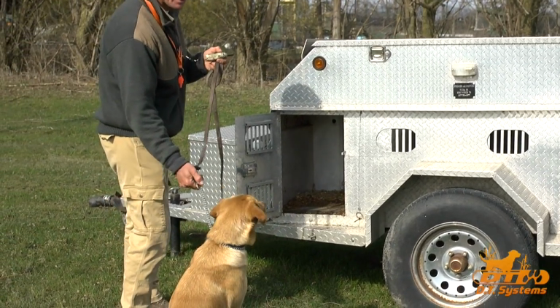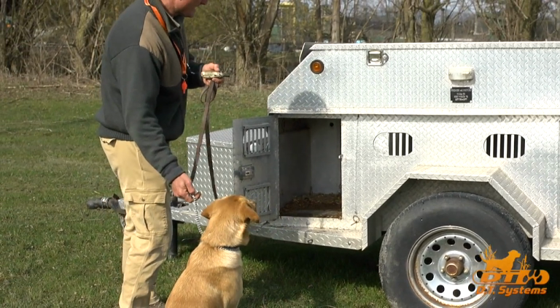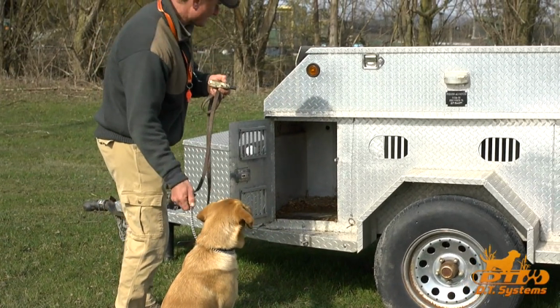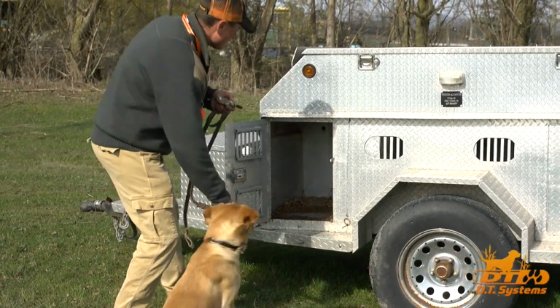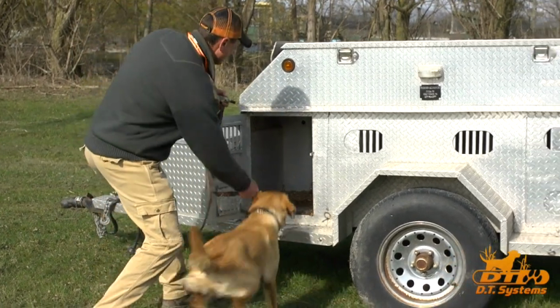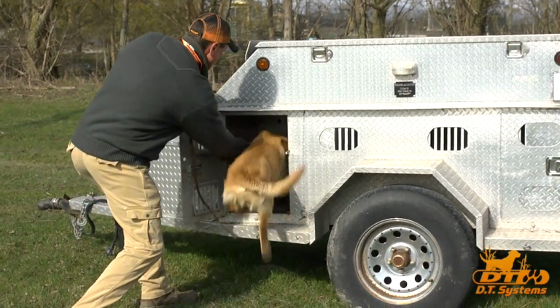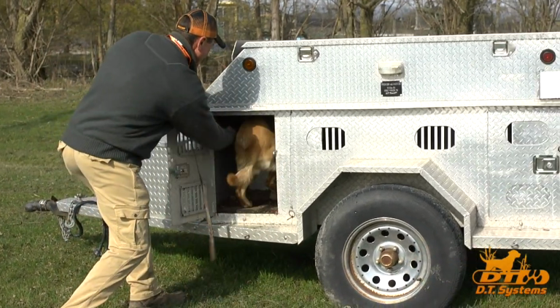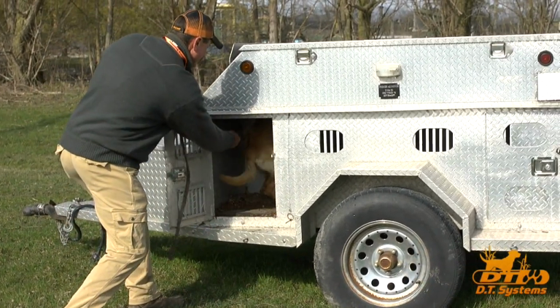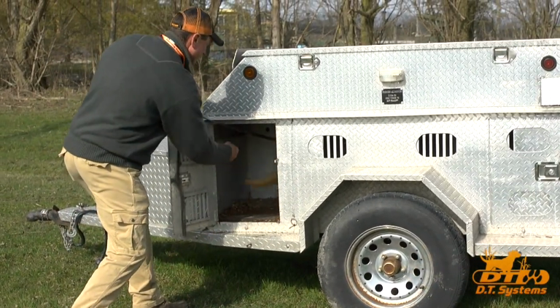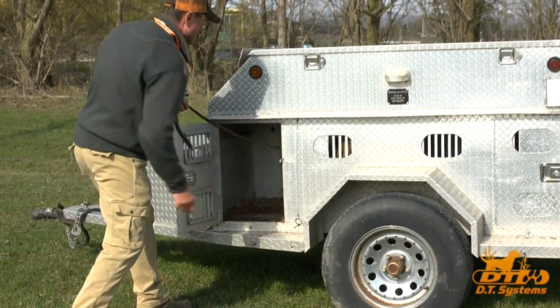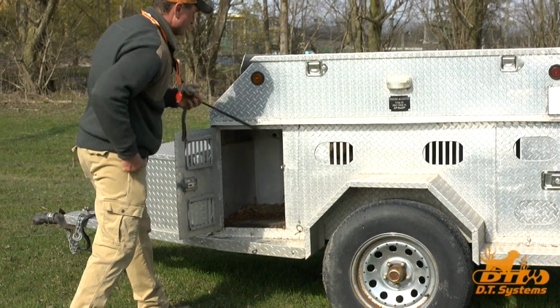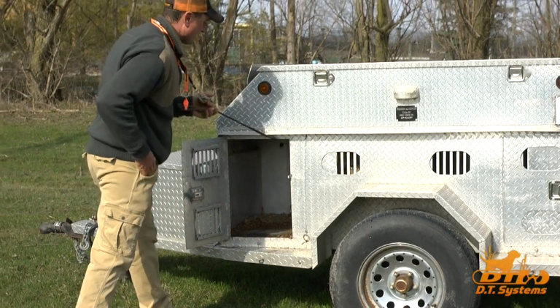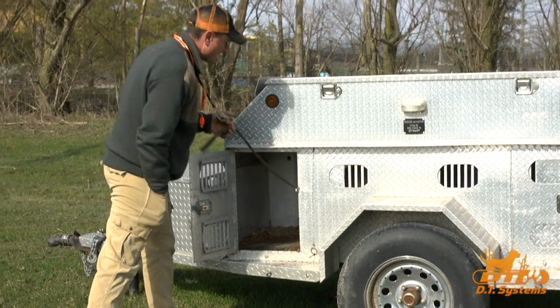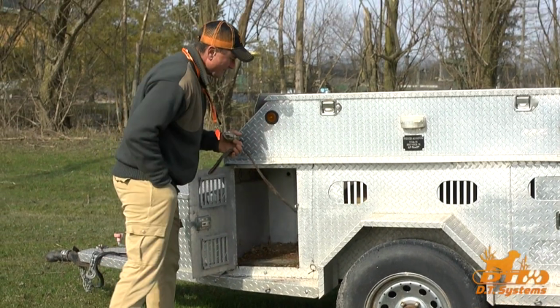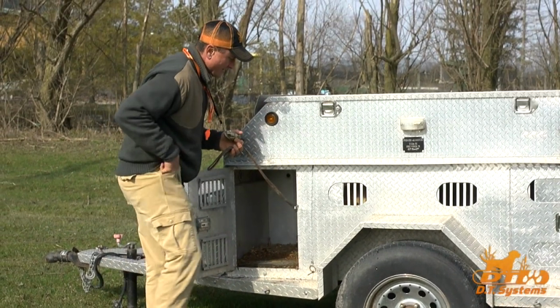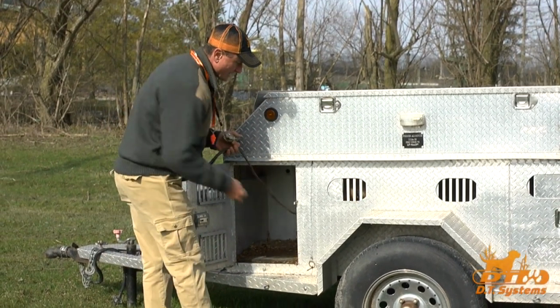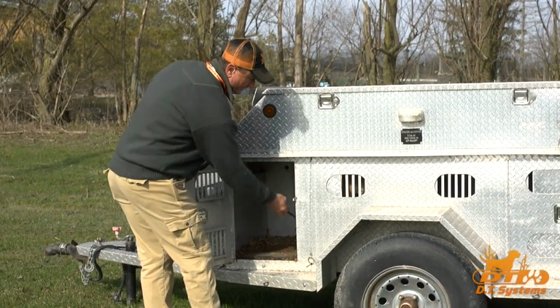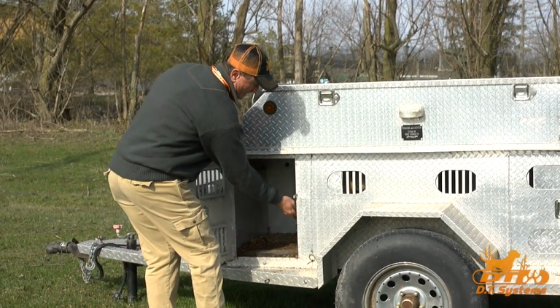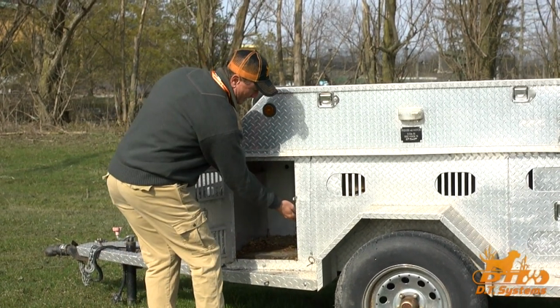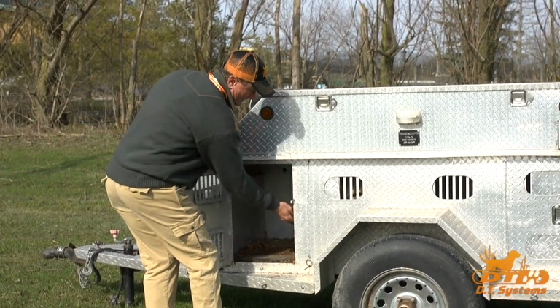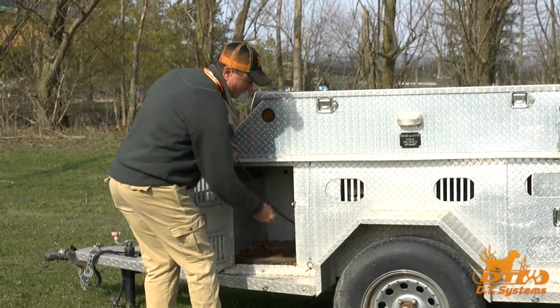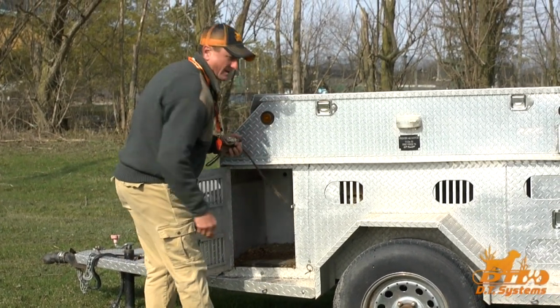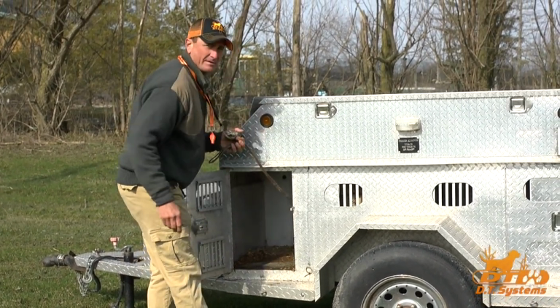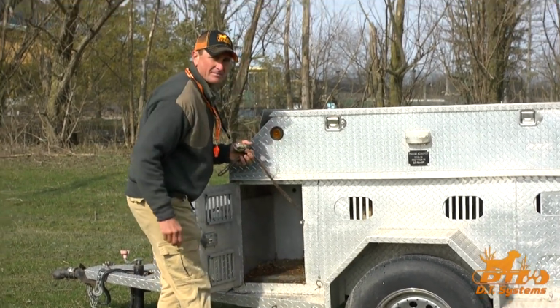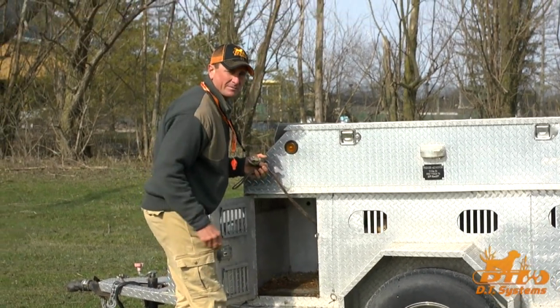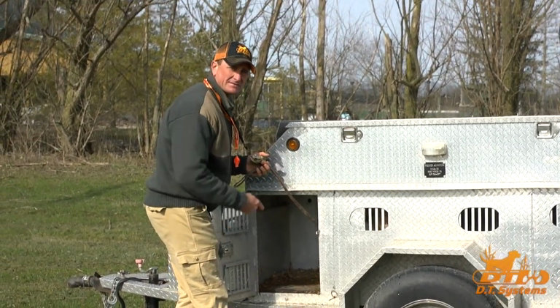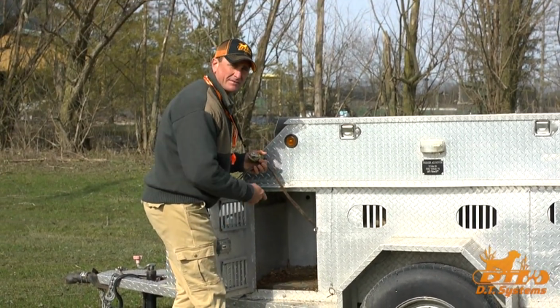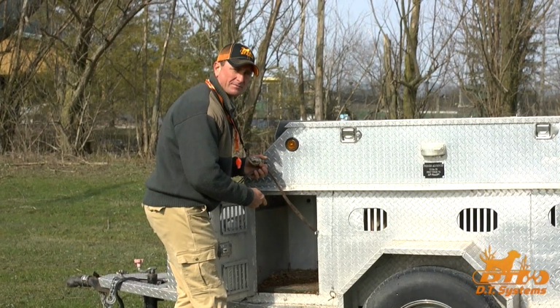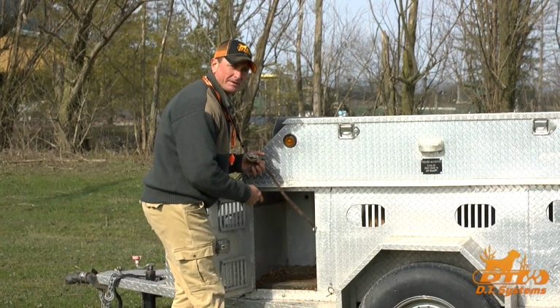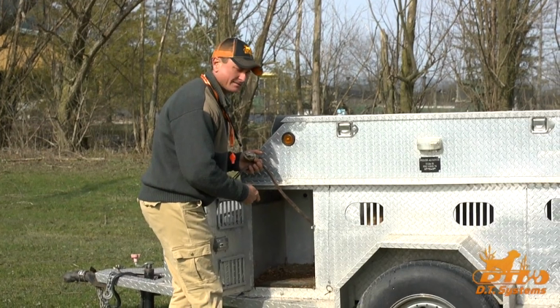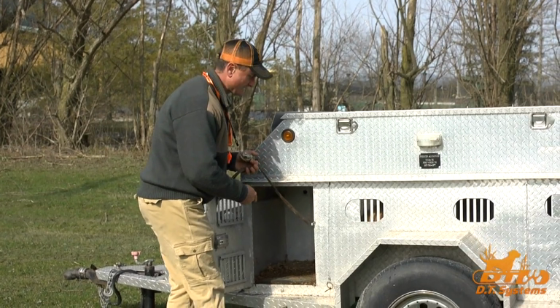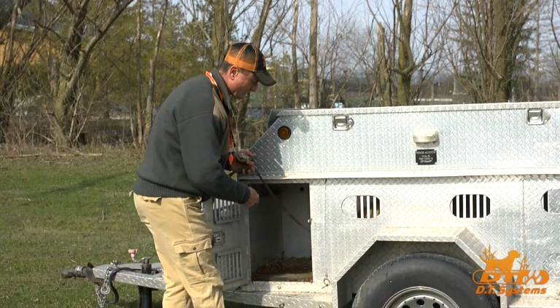Ready? Kennel. All right. Good dog. Give the dog a treat, some positive reinforcement when he gets into the kennel.